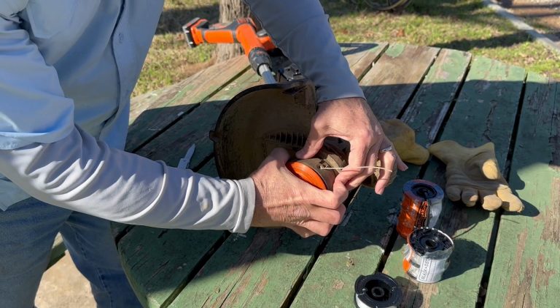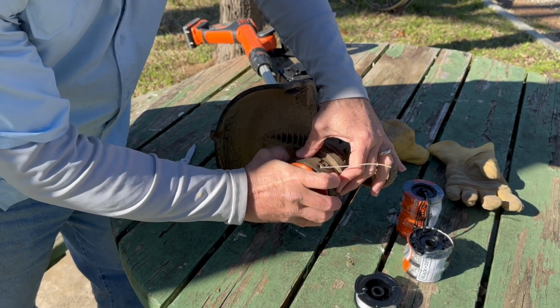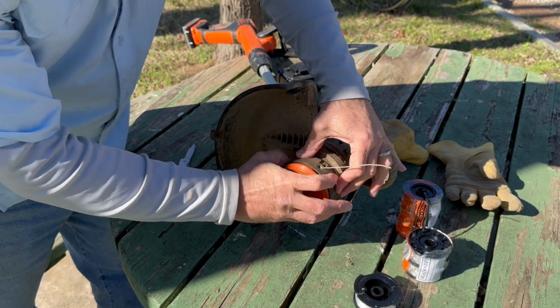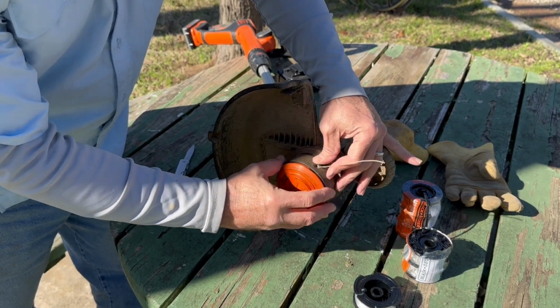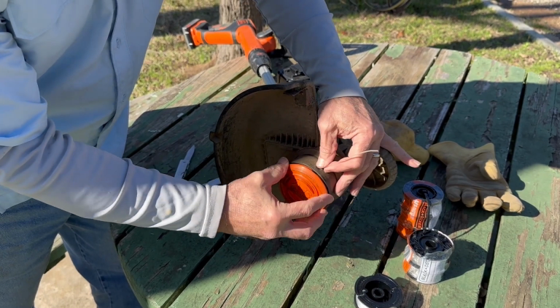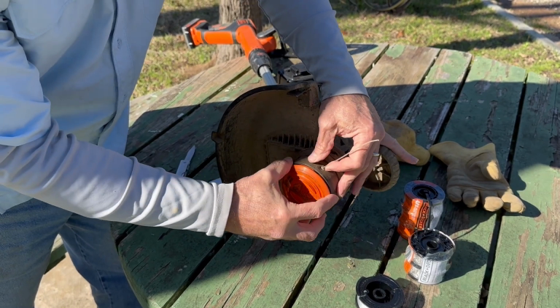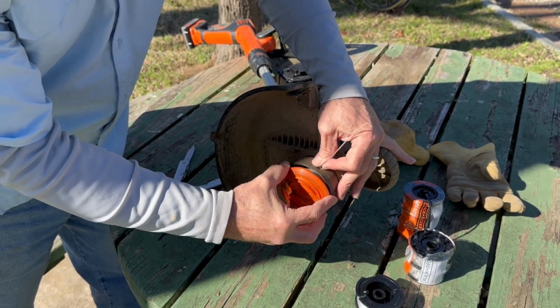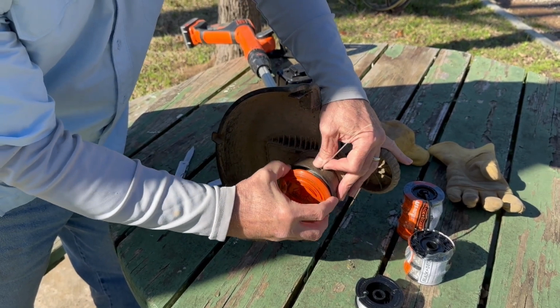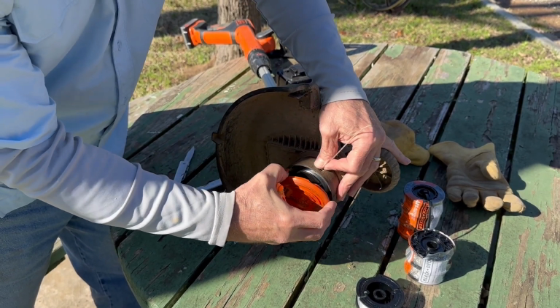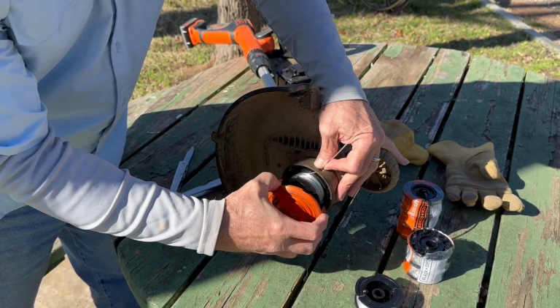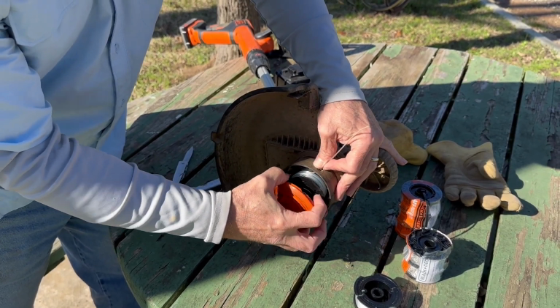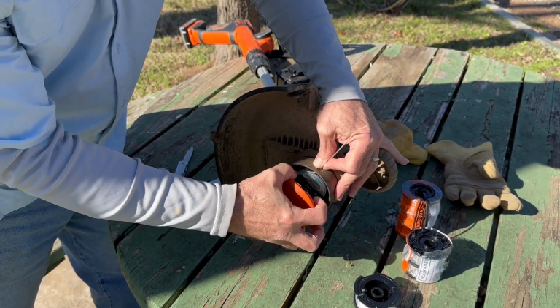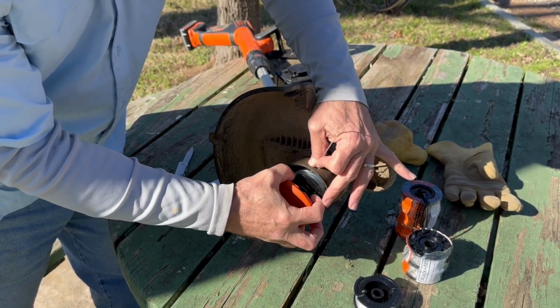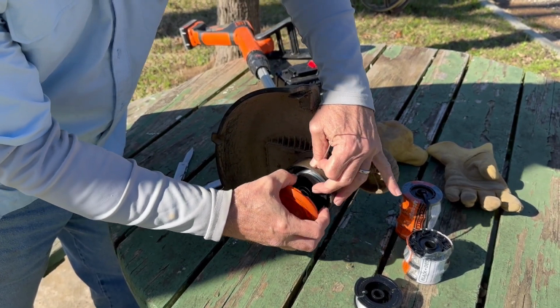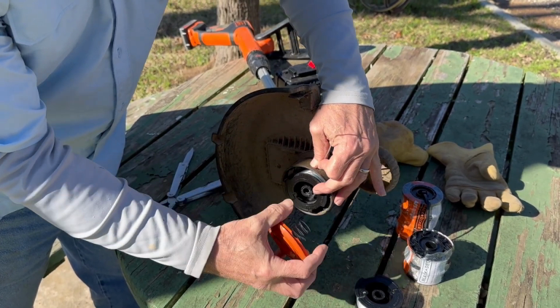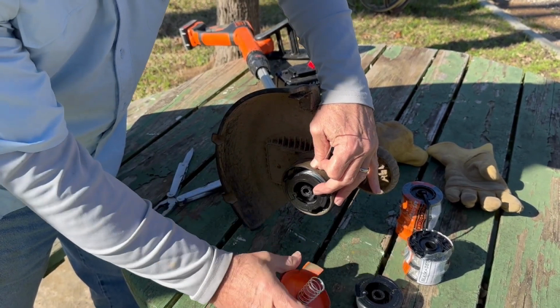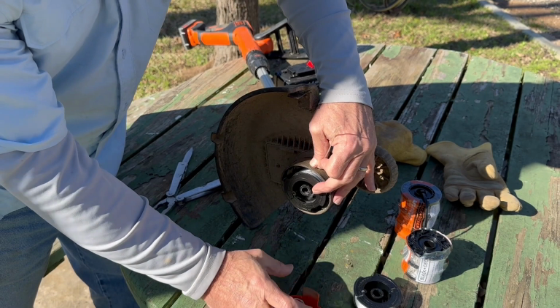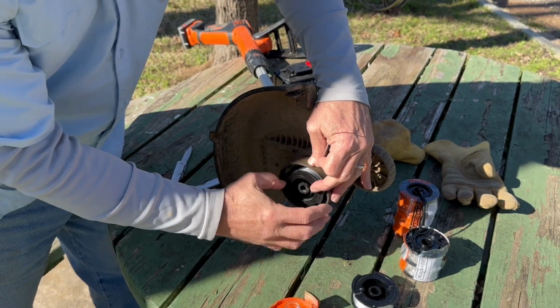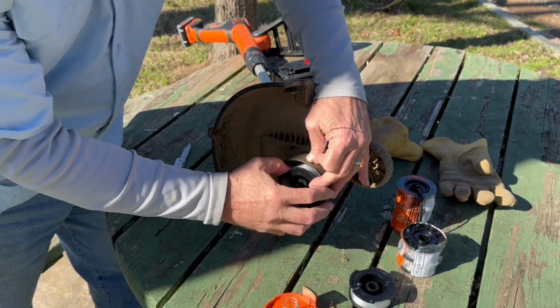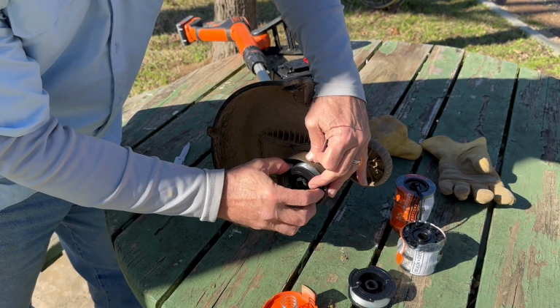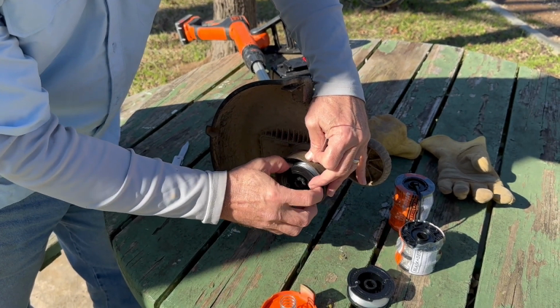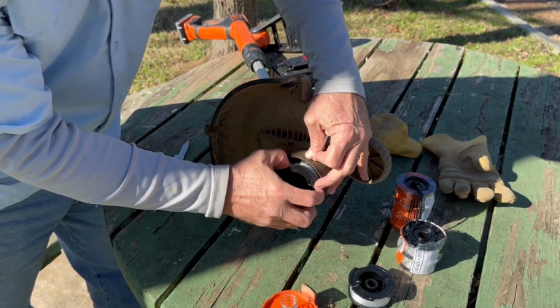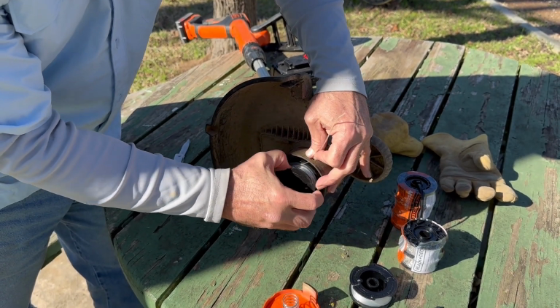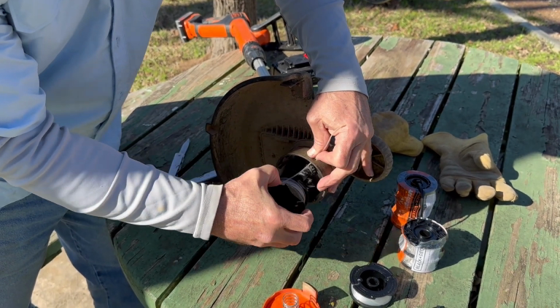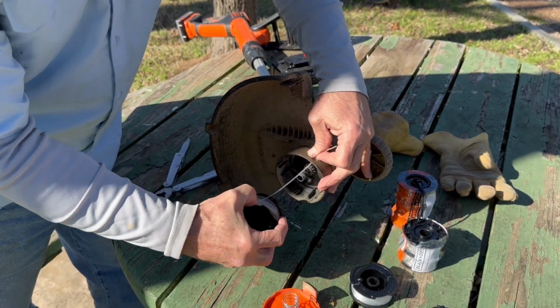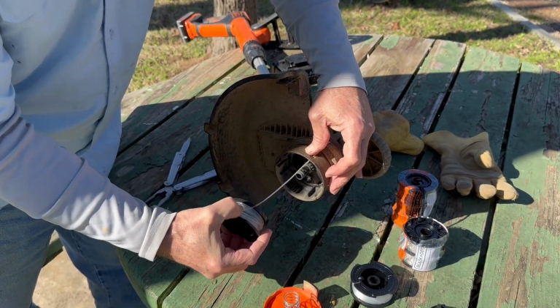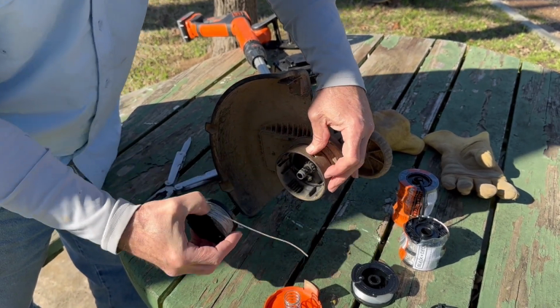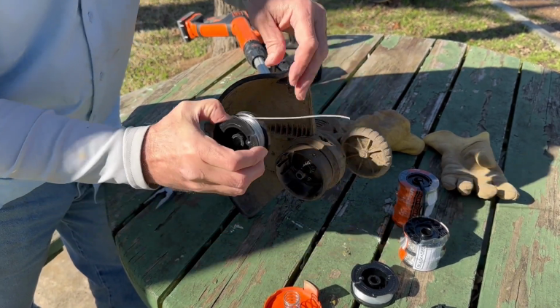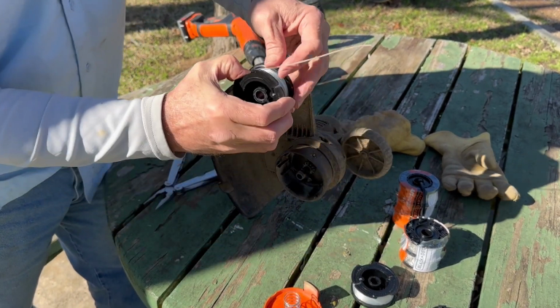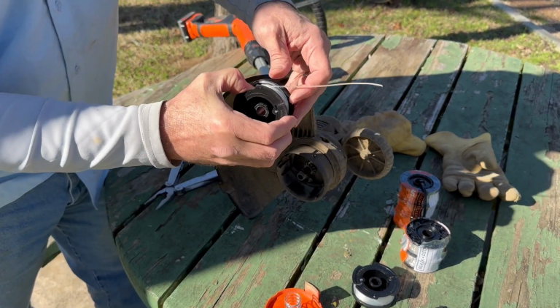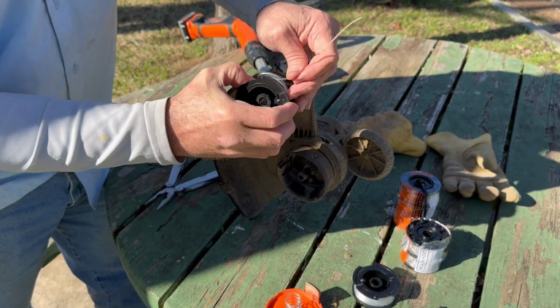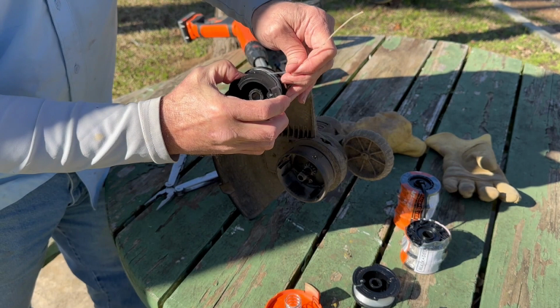Changing out the thread or the string on a Black and Decker — be careful when you pop these things off. I'm showing you one that really doesn't need to be changed out, but make sure you hold these tight.